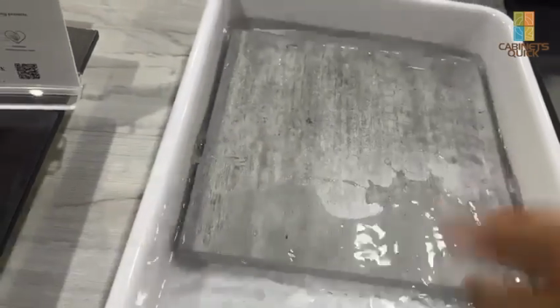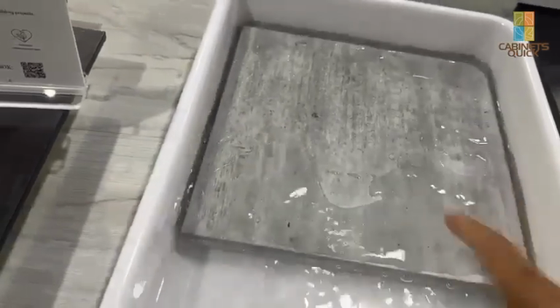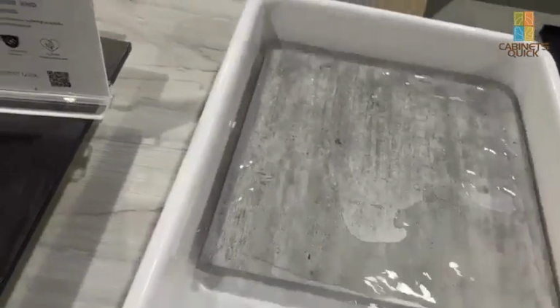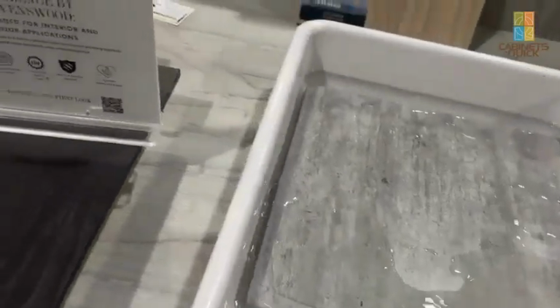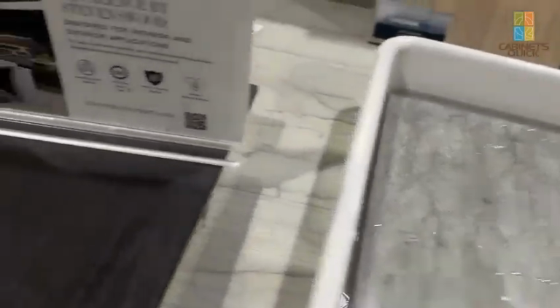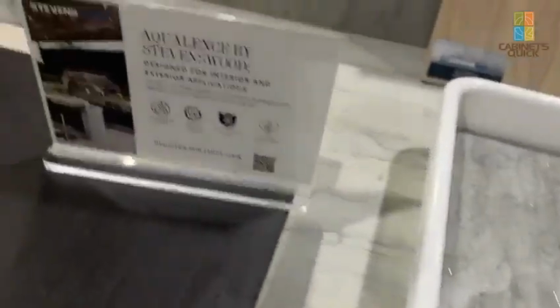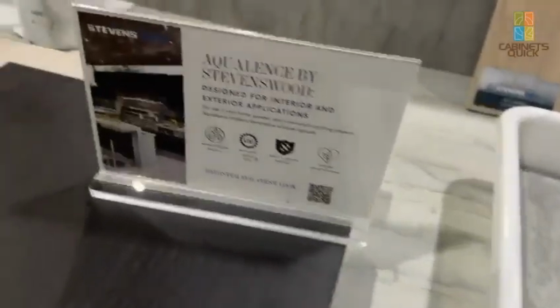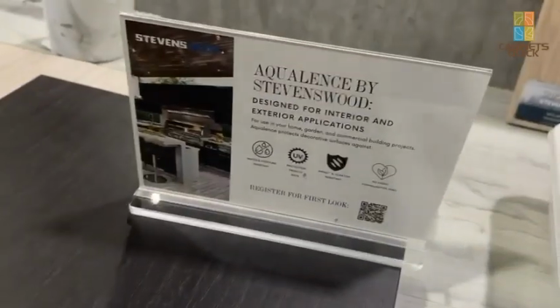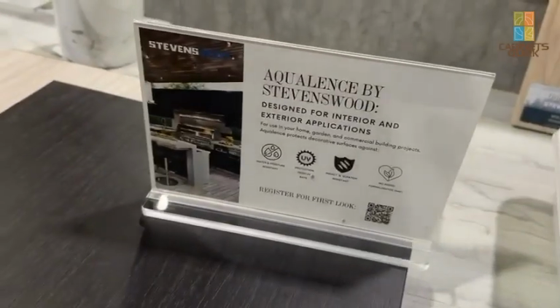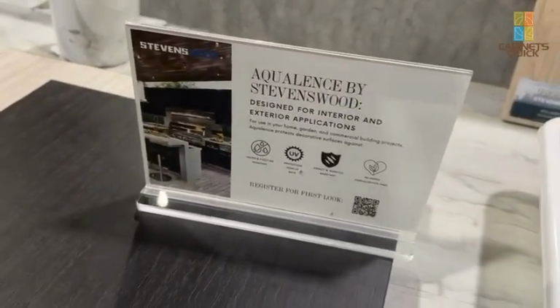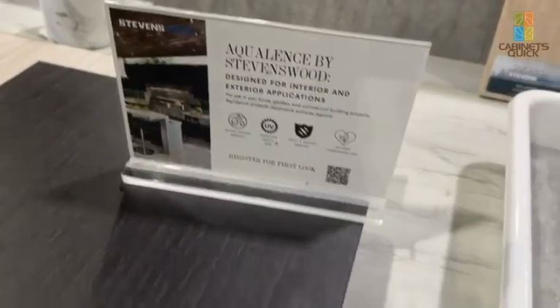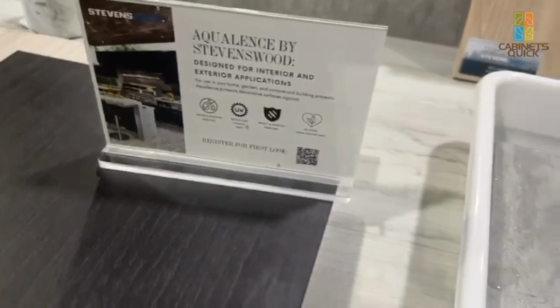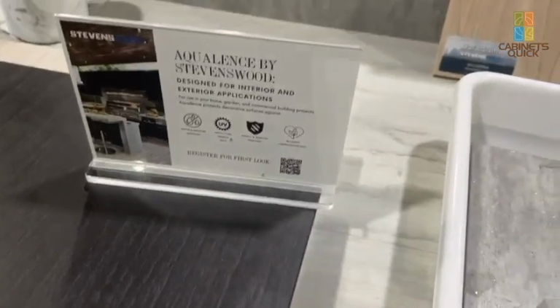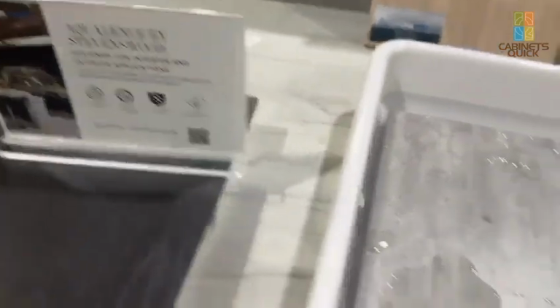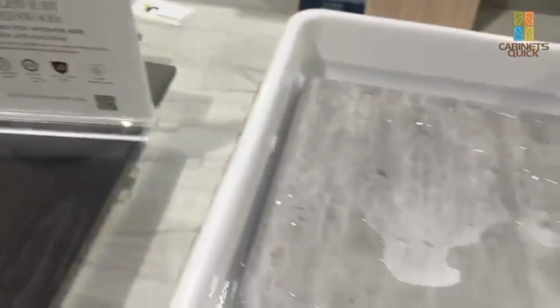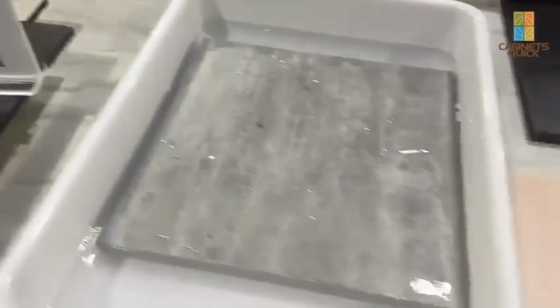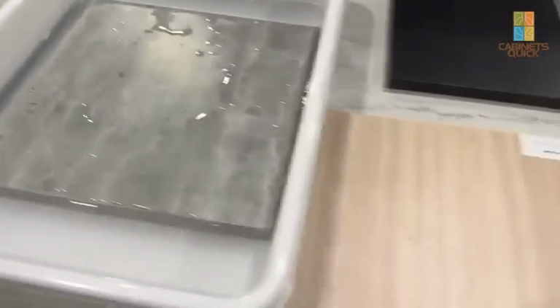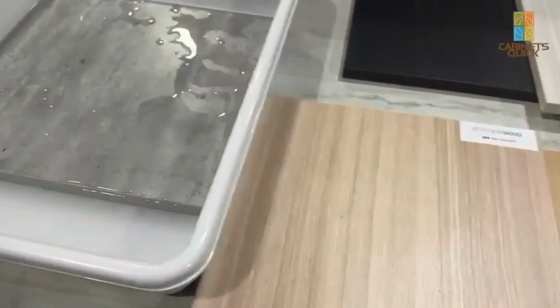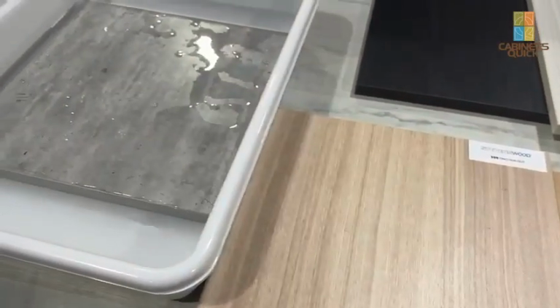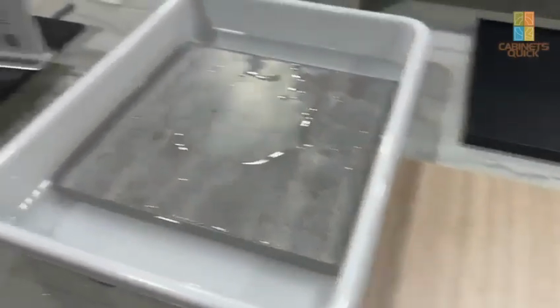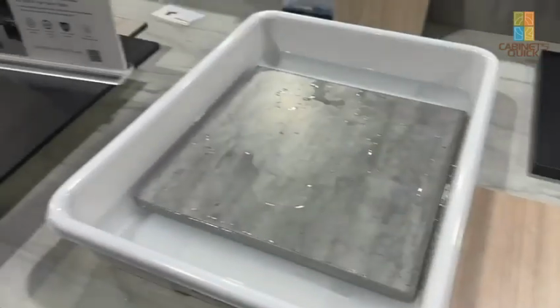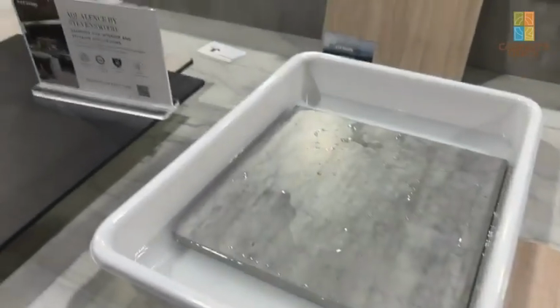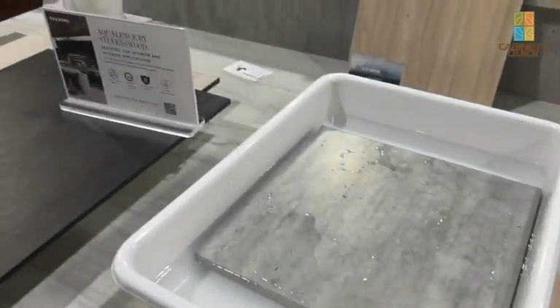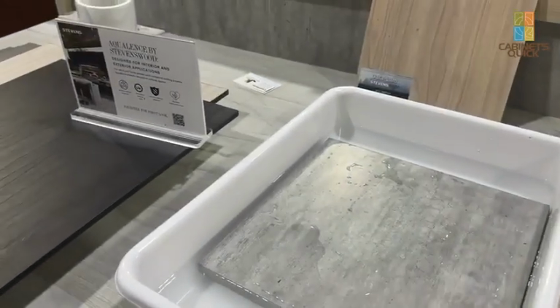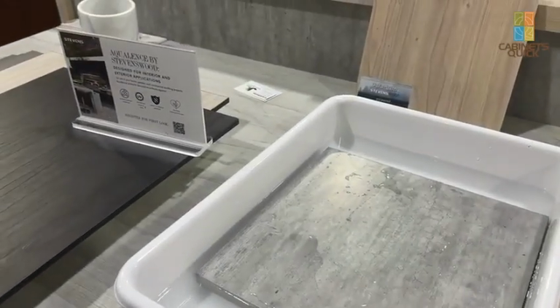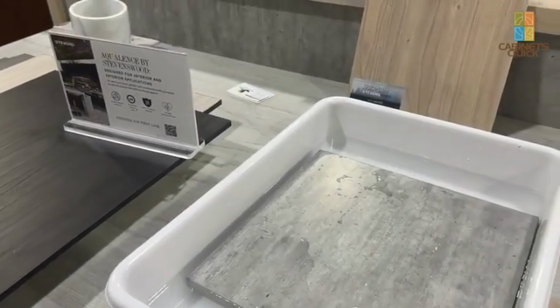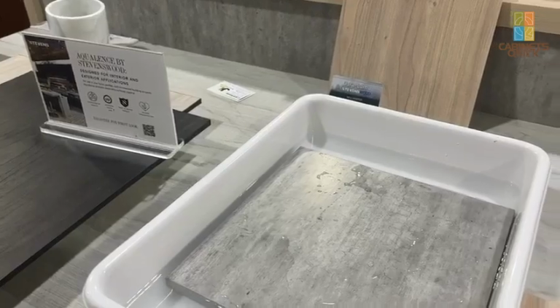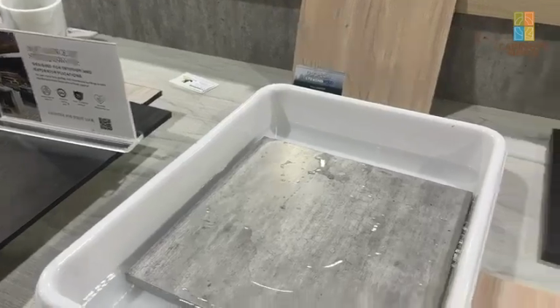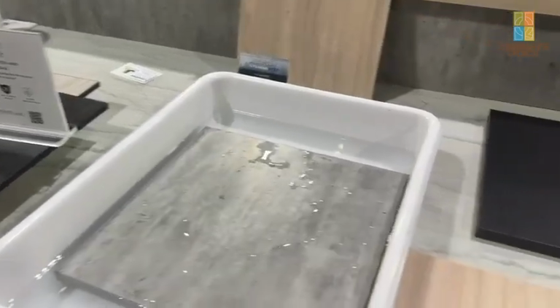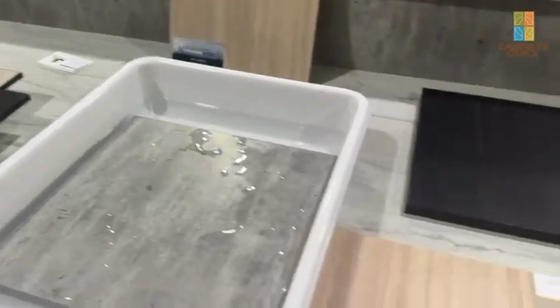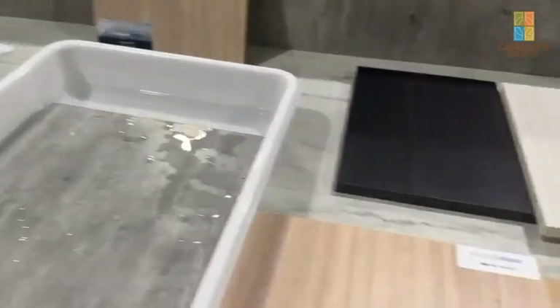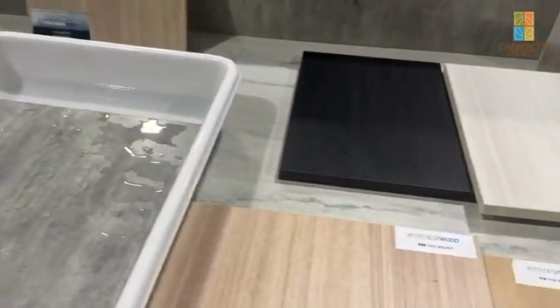They are one of our vendors, so if you wanted to try some exterior grade water resistant material, these guys have it. We'll see you in the next video.